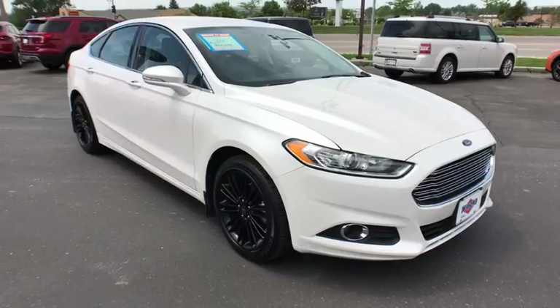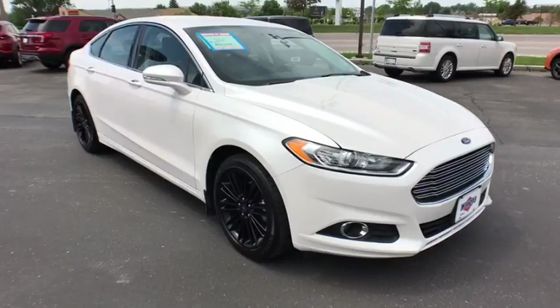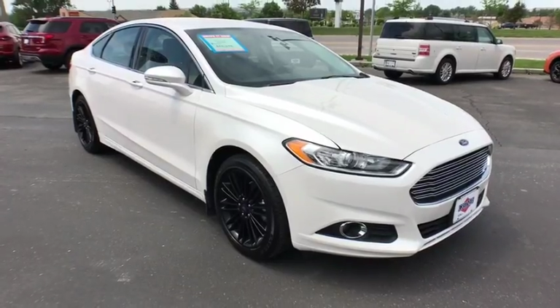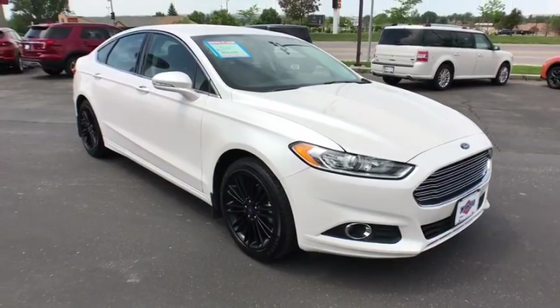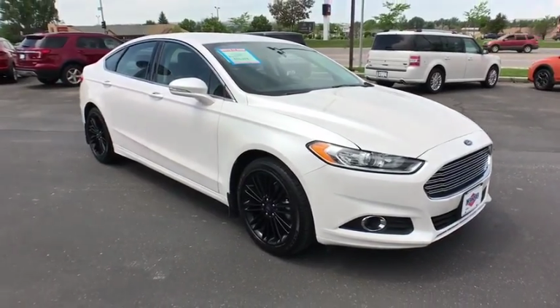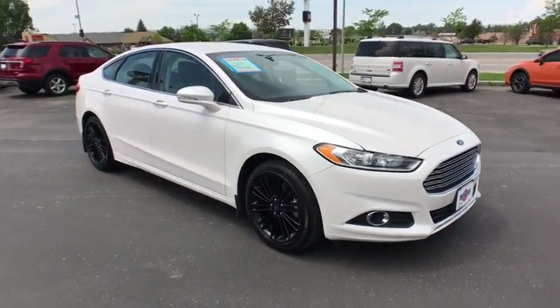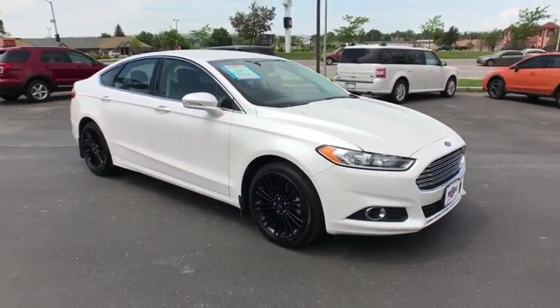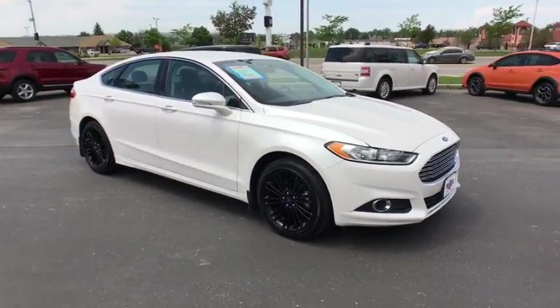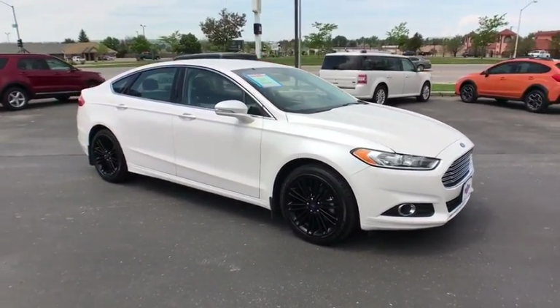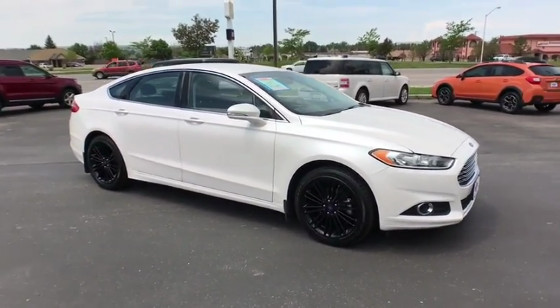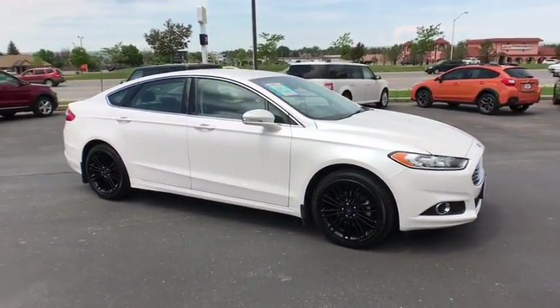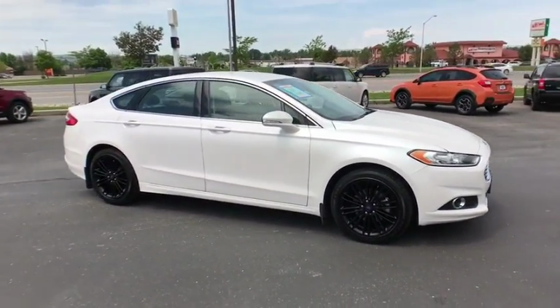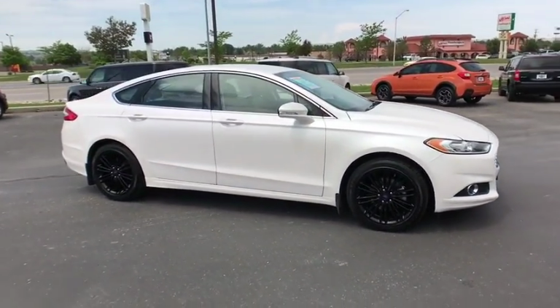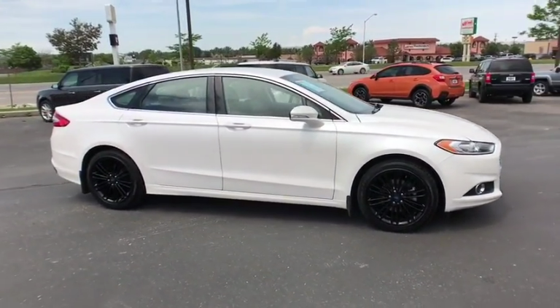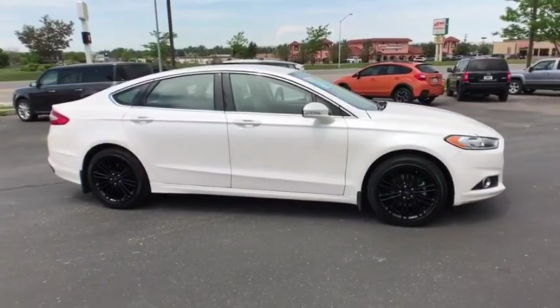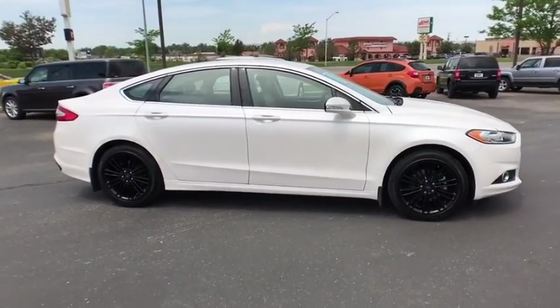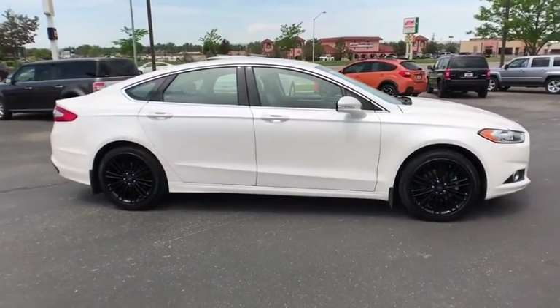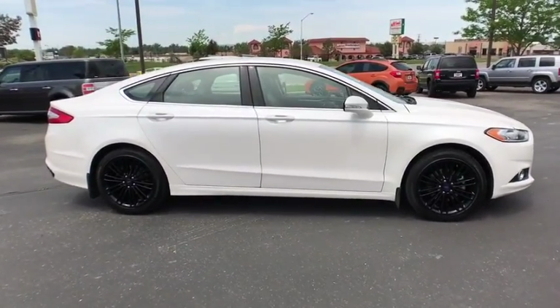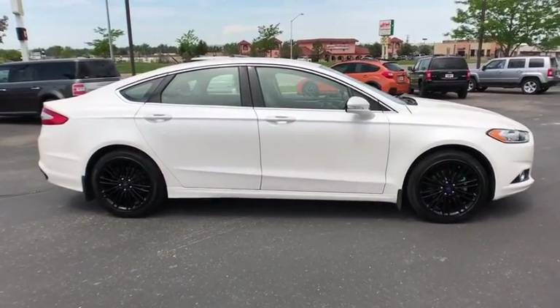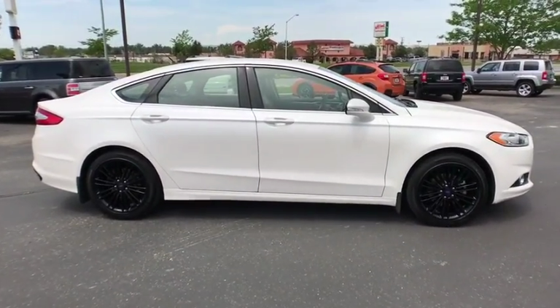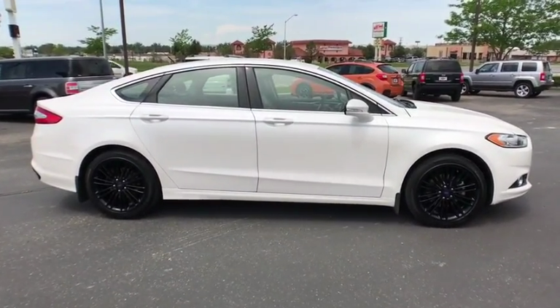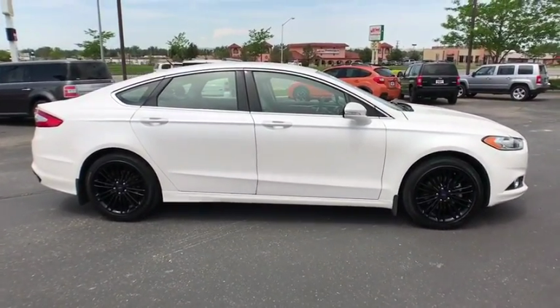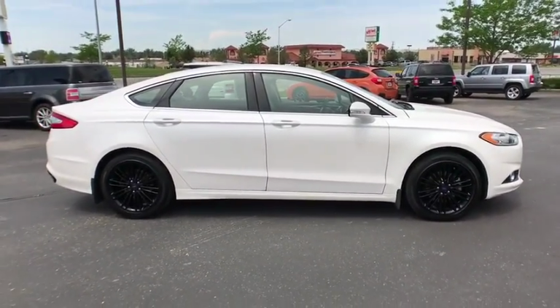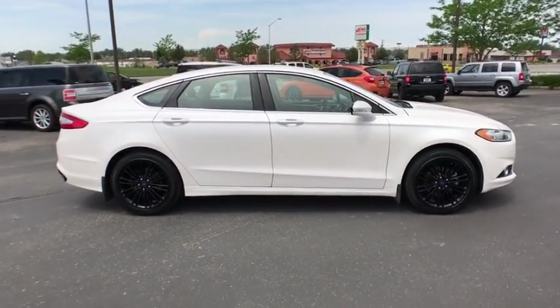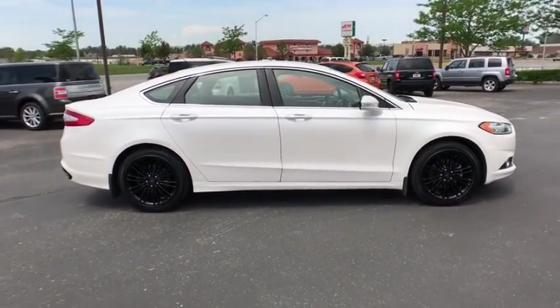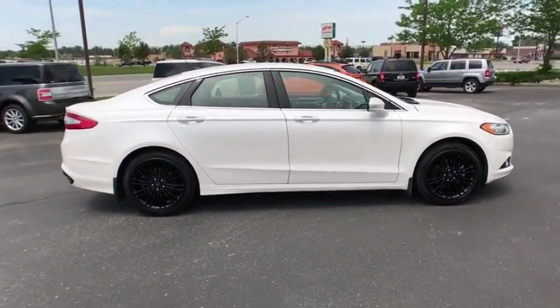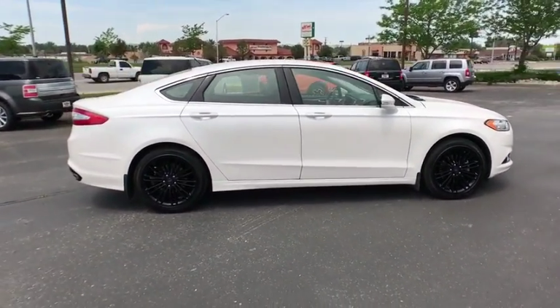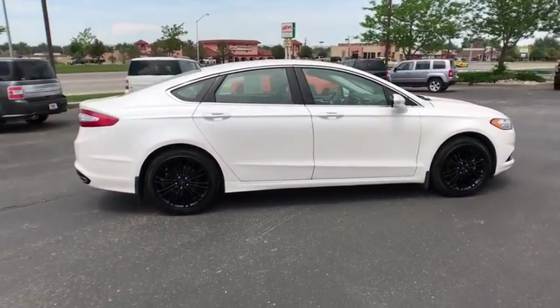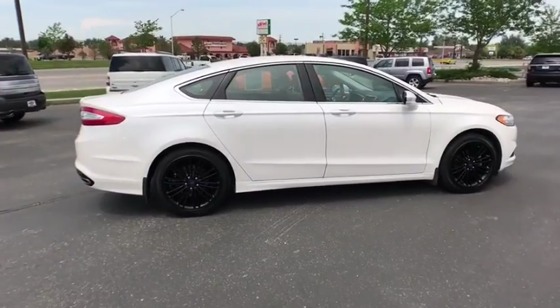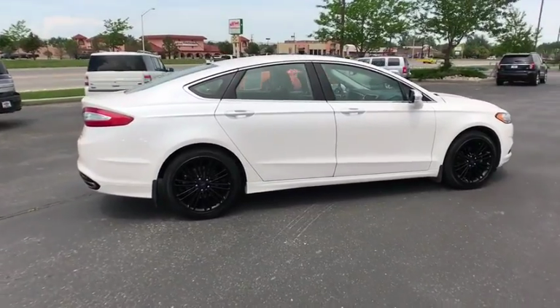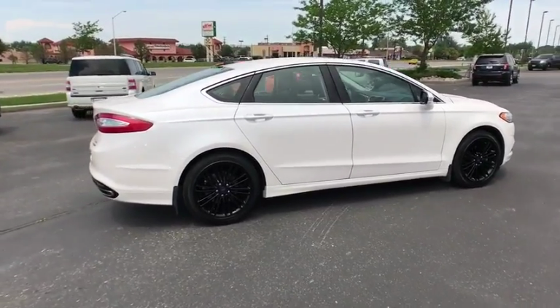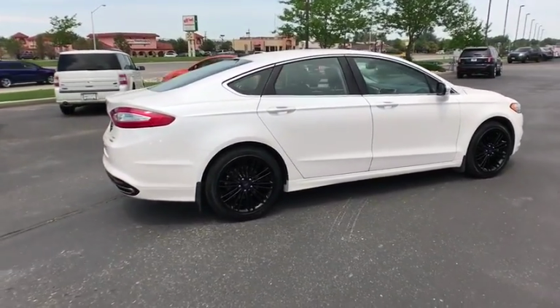The 2014 Ford Fusion. You can have both impressive power and great economy in a Fusion. This vehicle has less than 35,000 miles. Come take a test drive today.